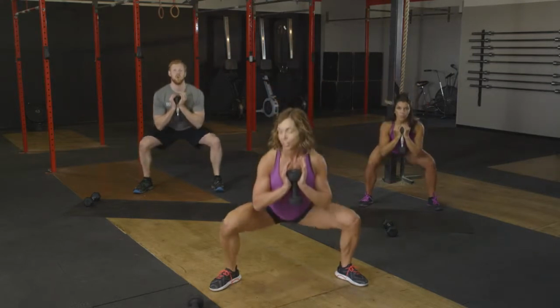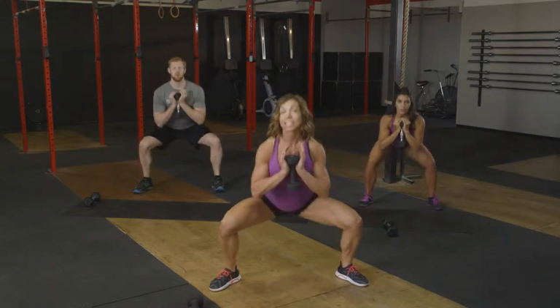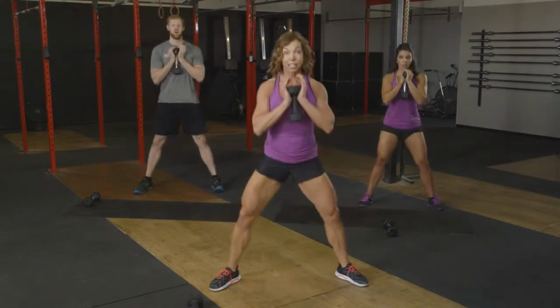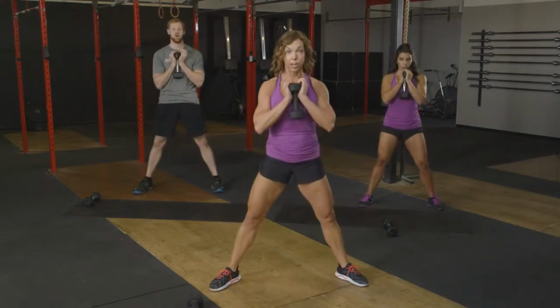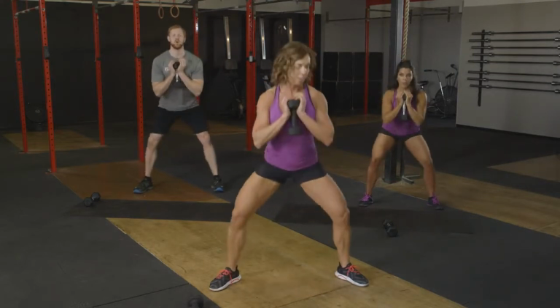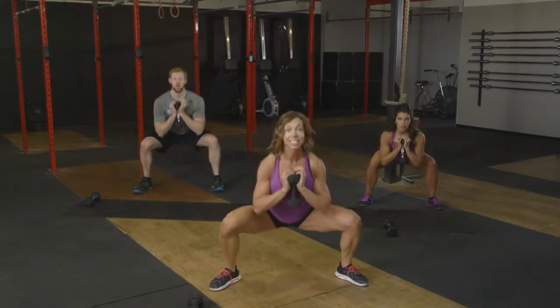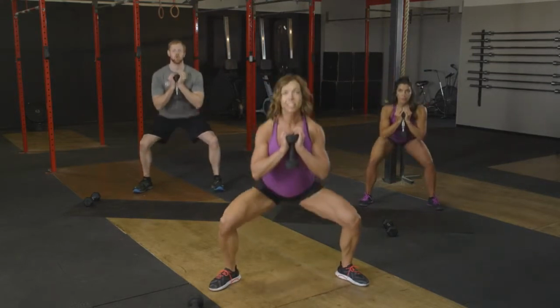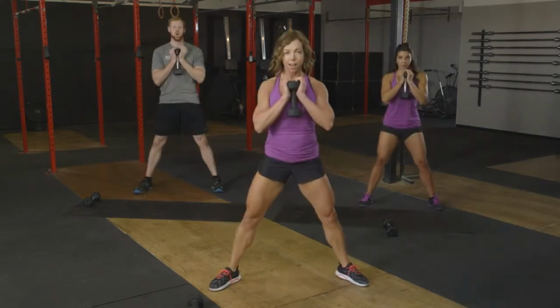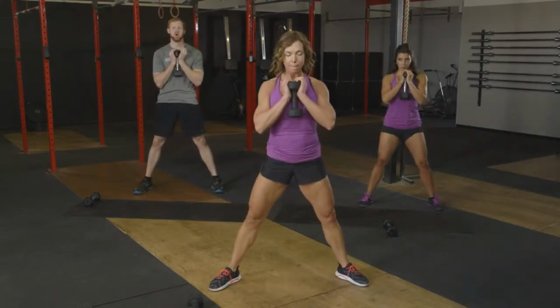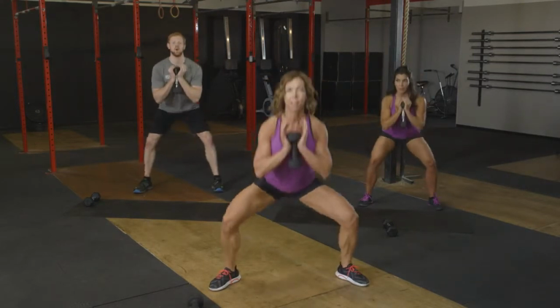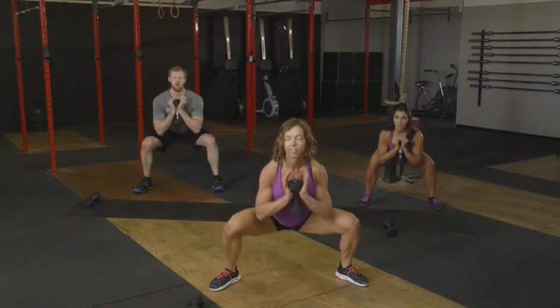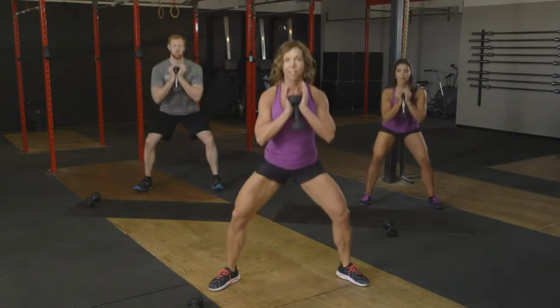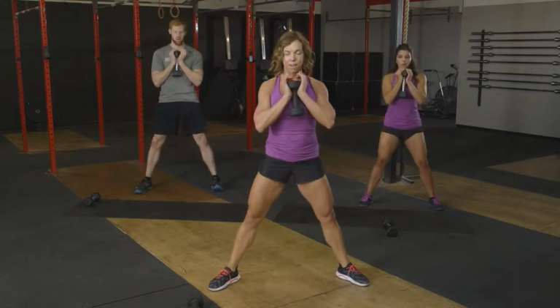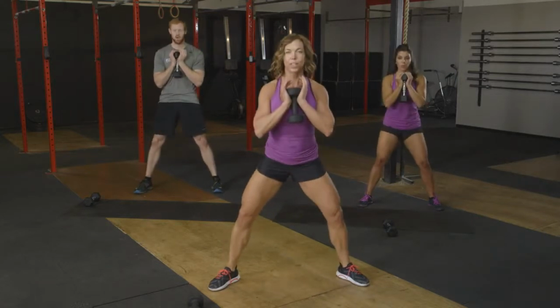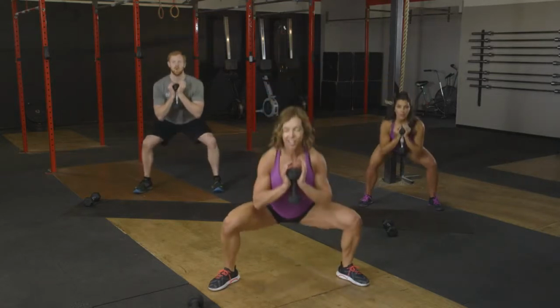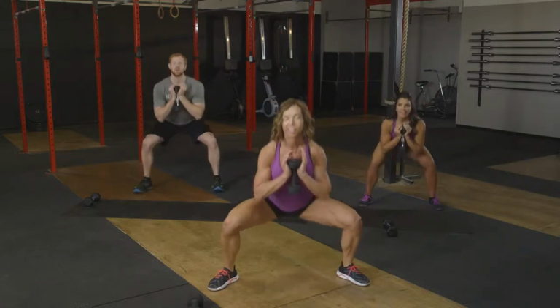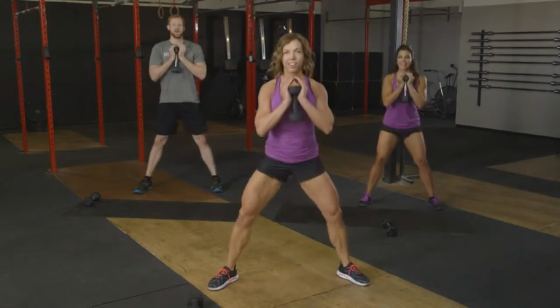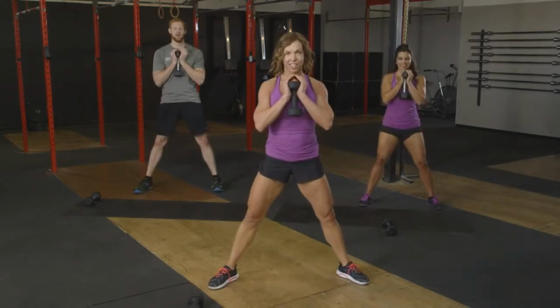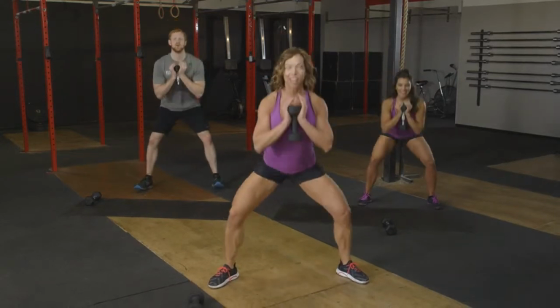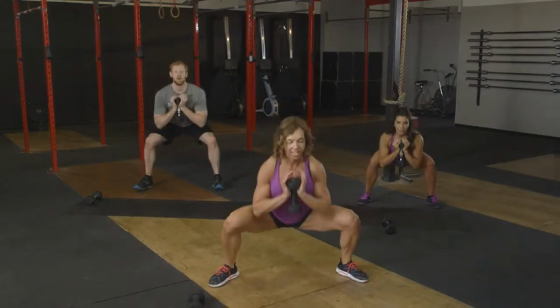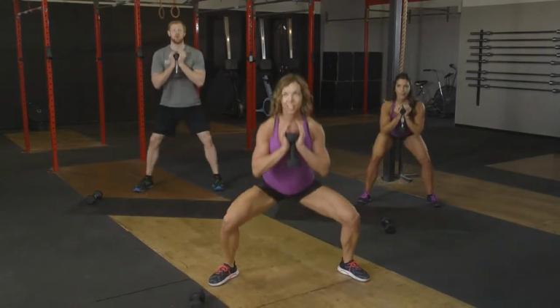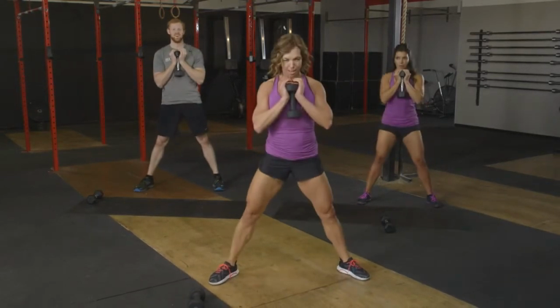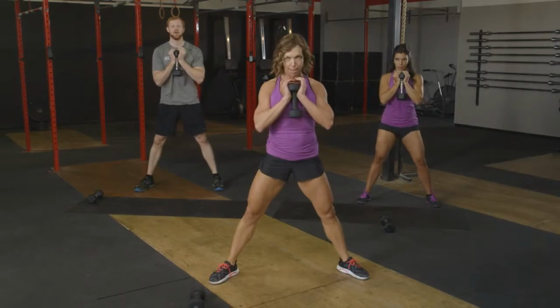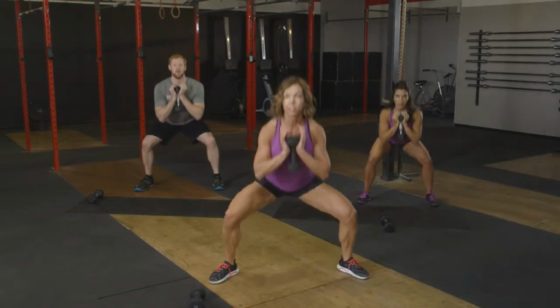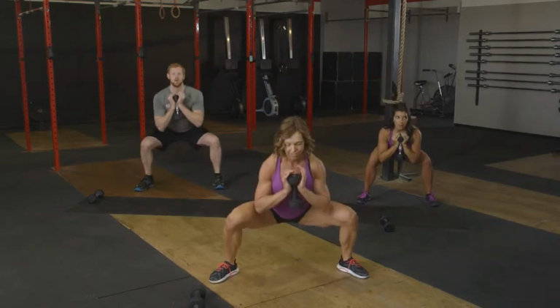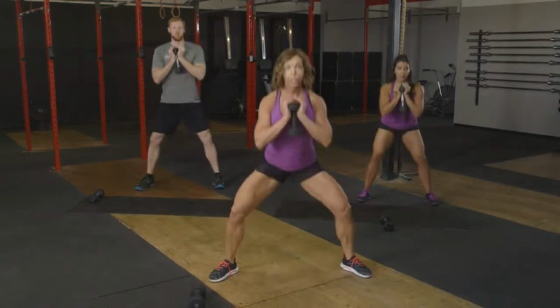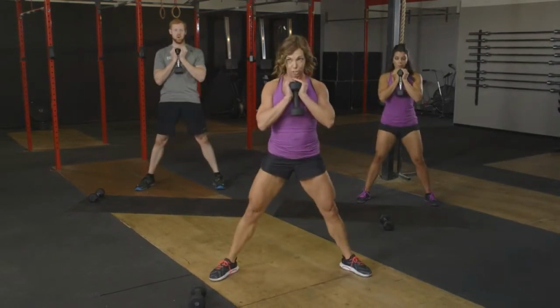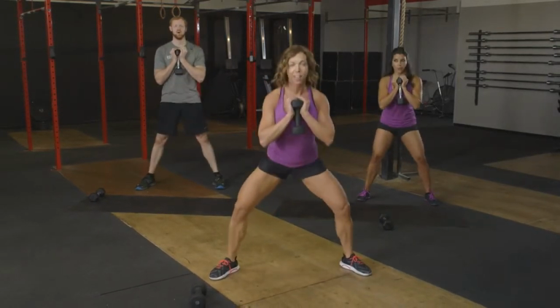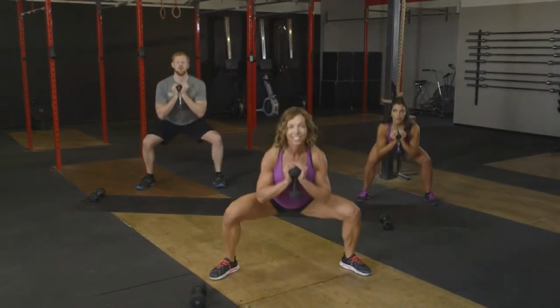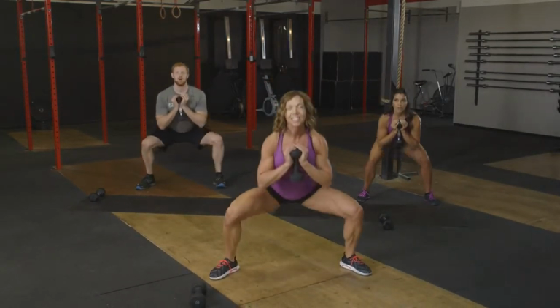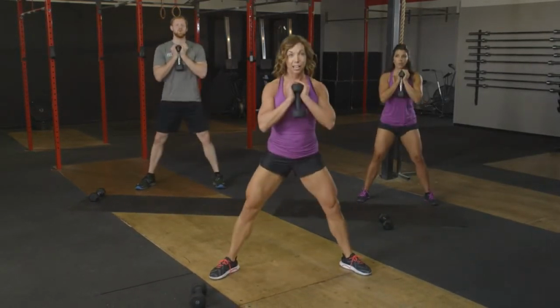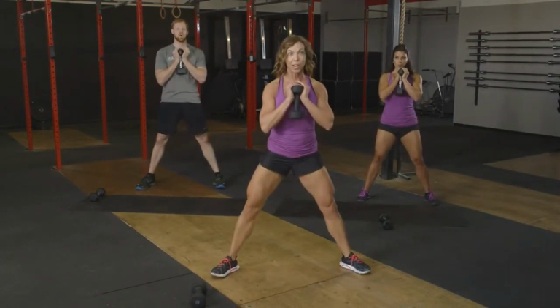Looking good. Let's get six more. Here we go. Six, up. Five. We feeling it? Yeah. Three left. Up. Two. And one.